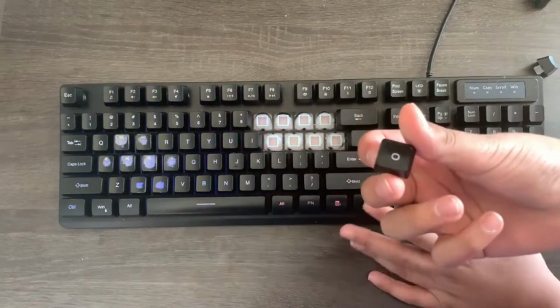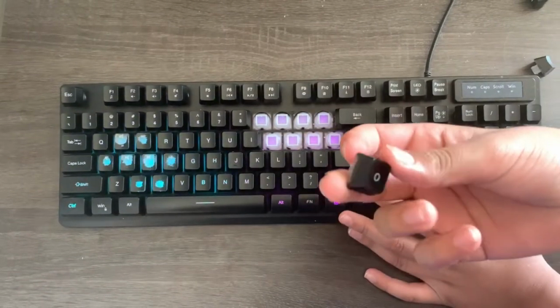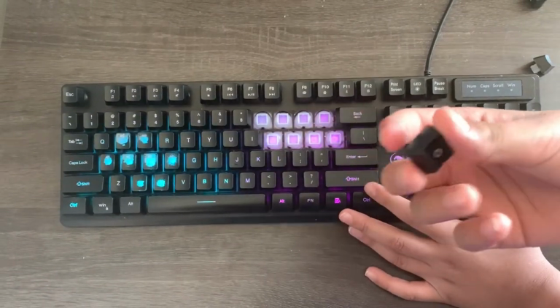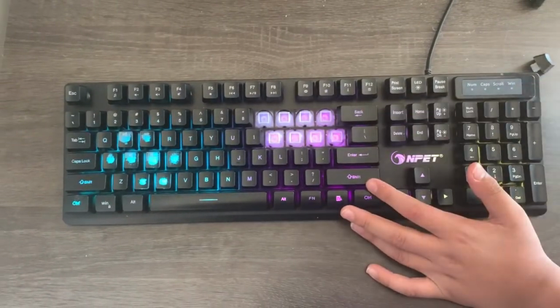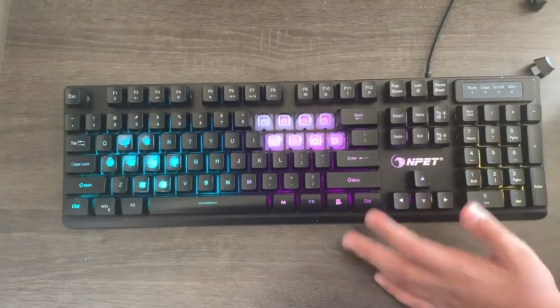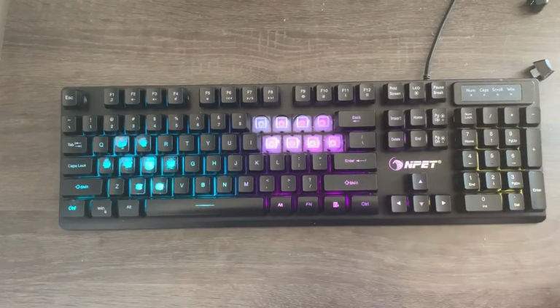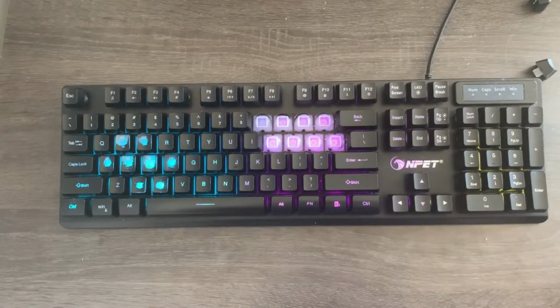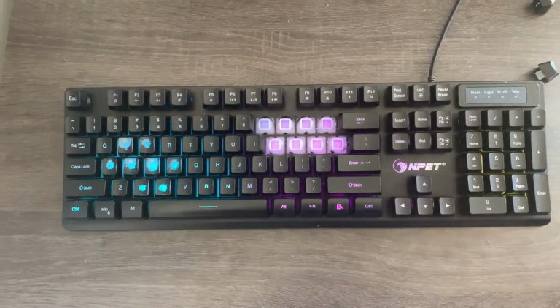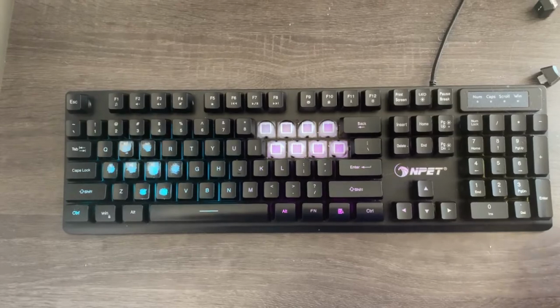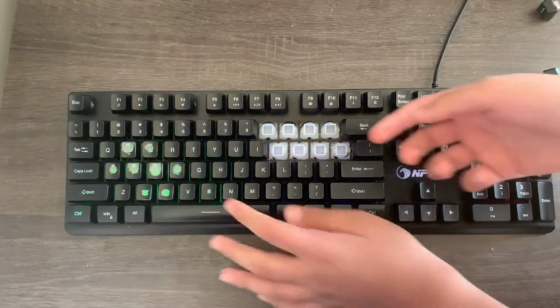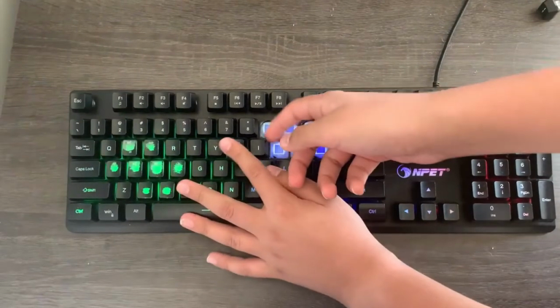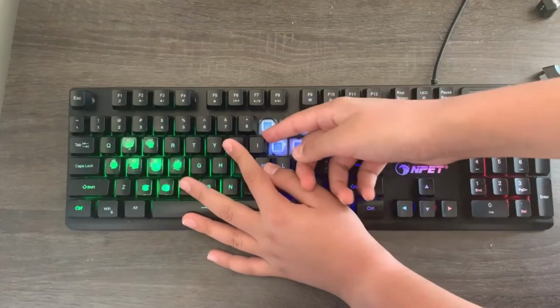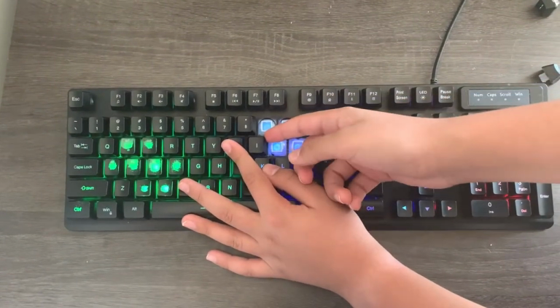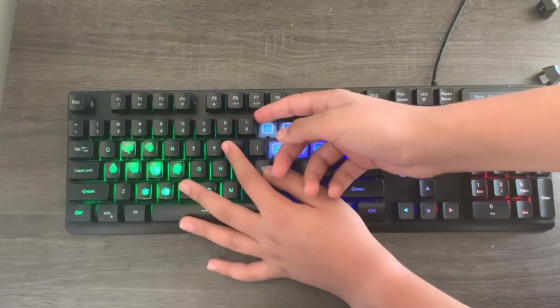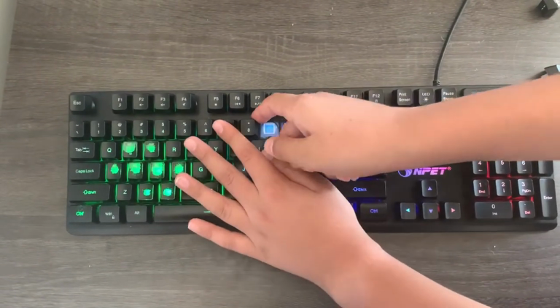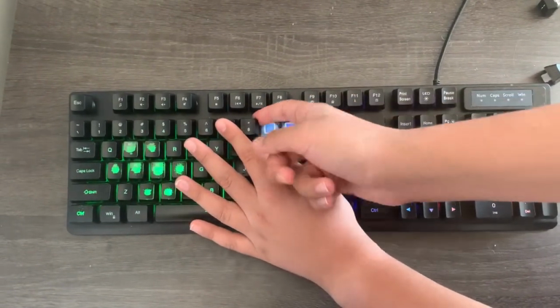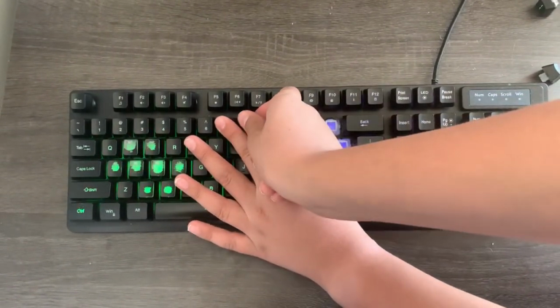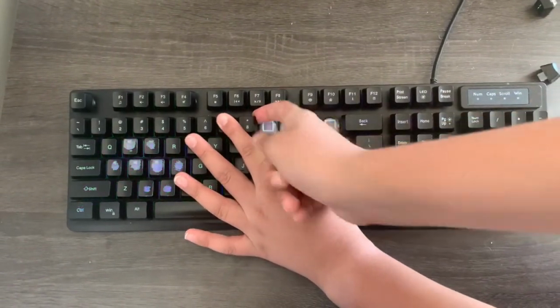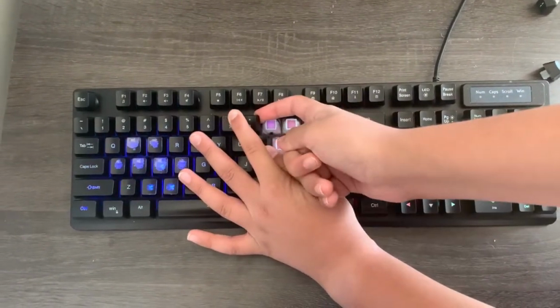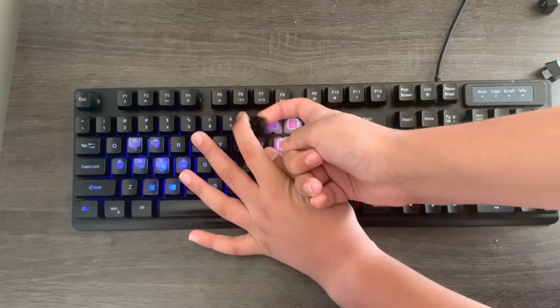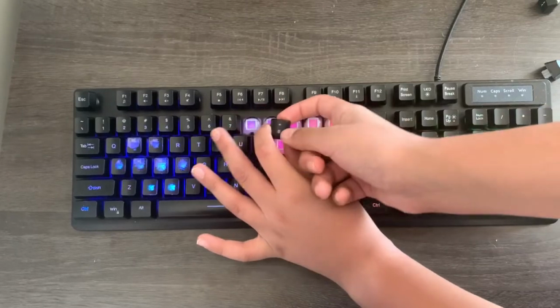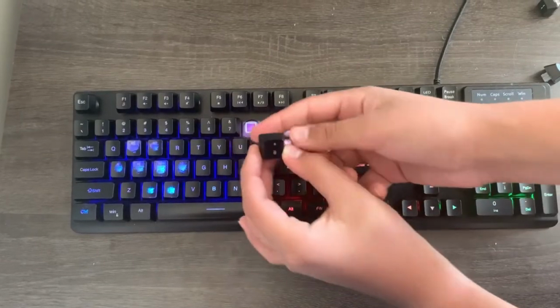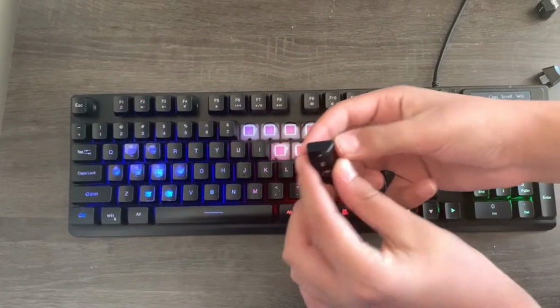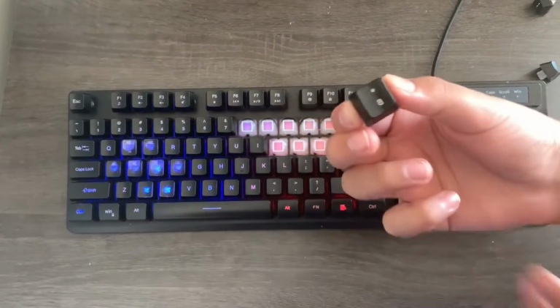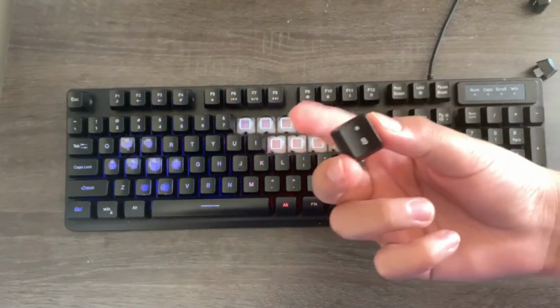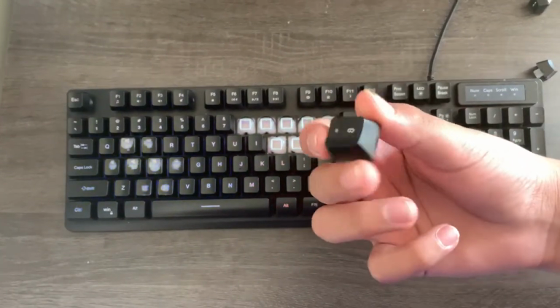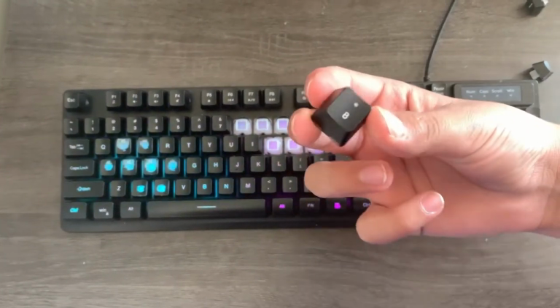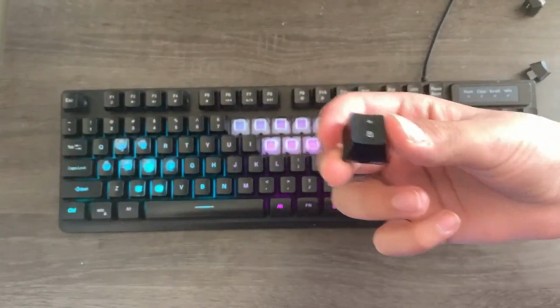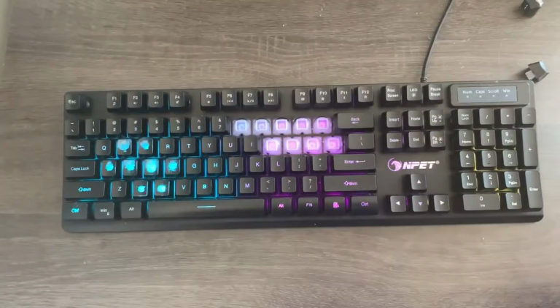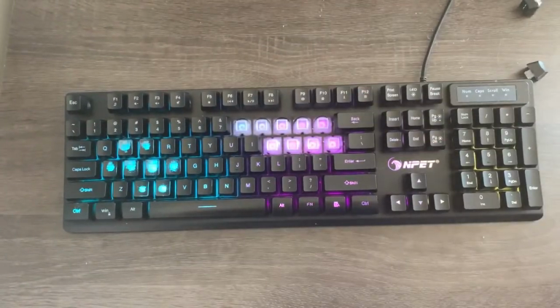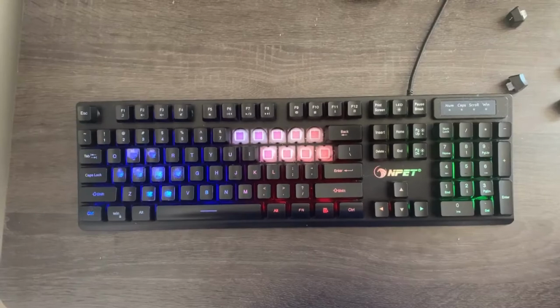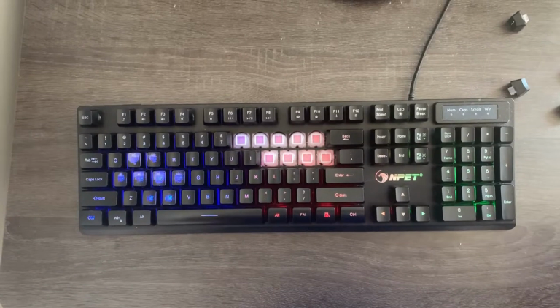This can pinch your fingers a little bit, so I would not recommend doing it unless you're okay with a small pinch. So using a spoon and a screwdriver would be easier, but if you don't want to use those tools, just use your fingers.